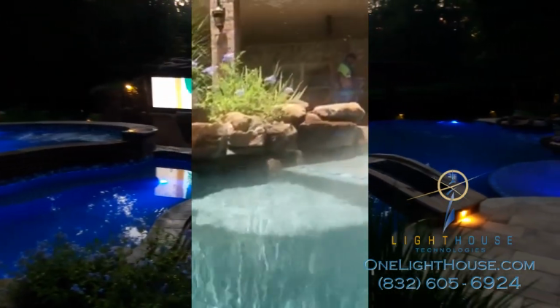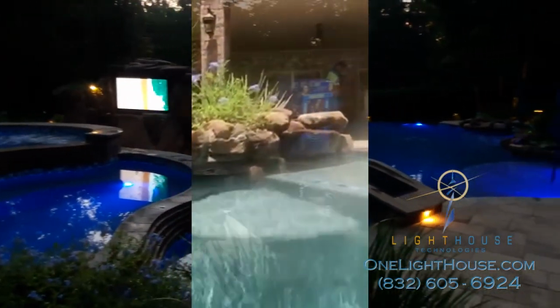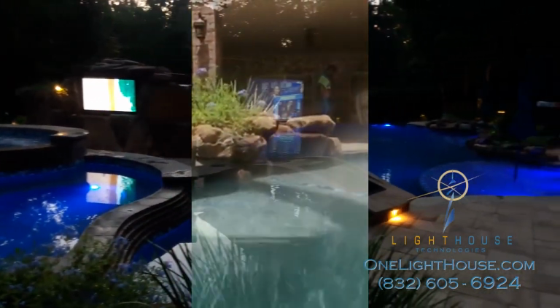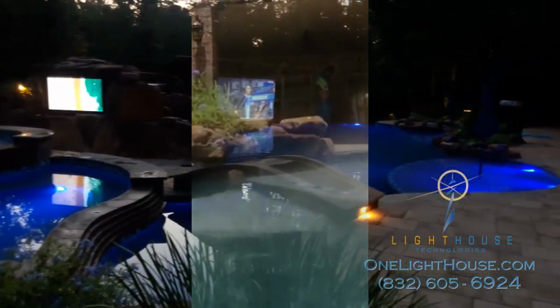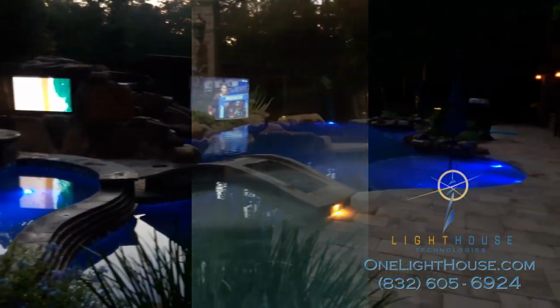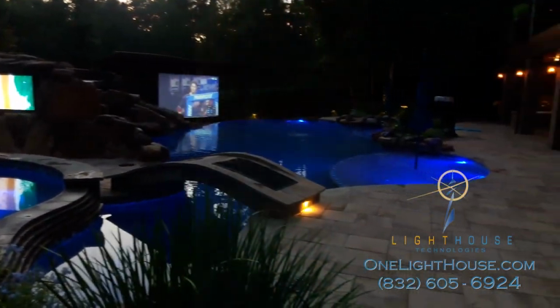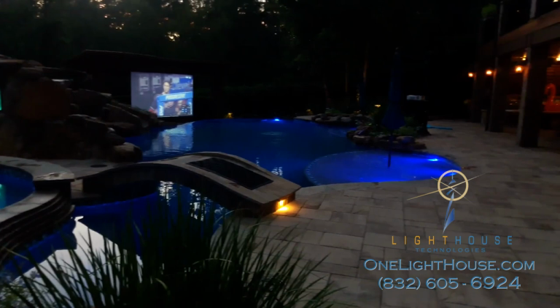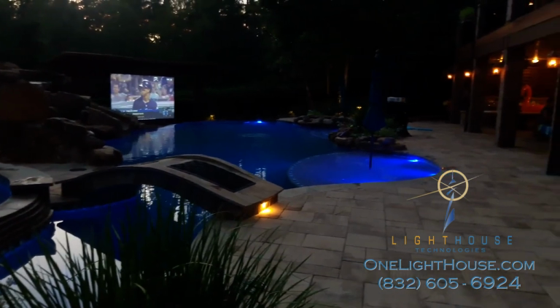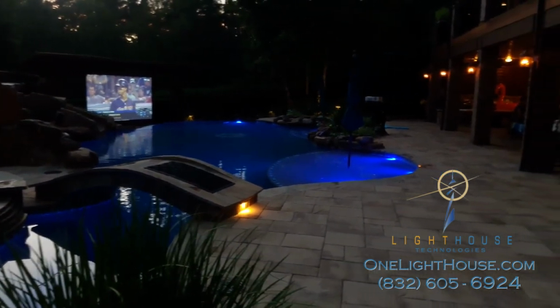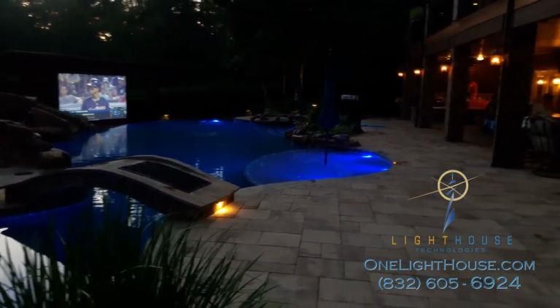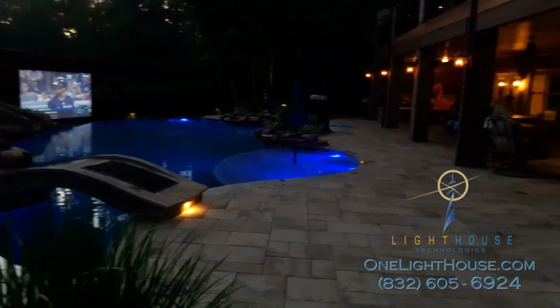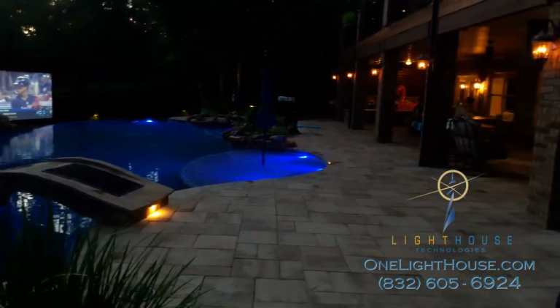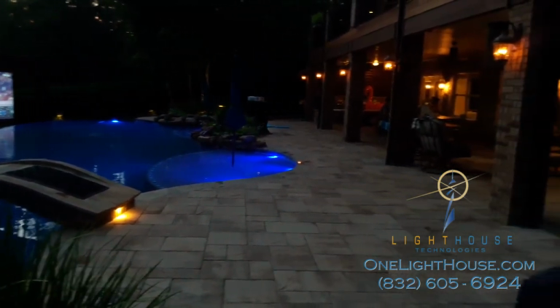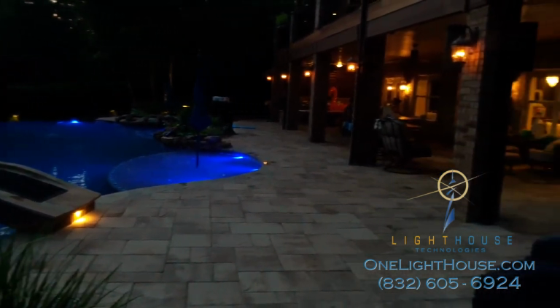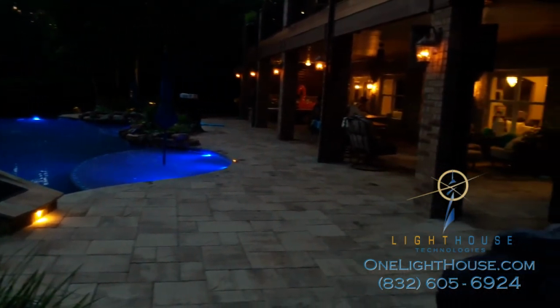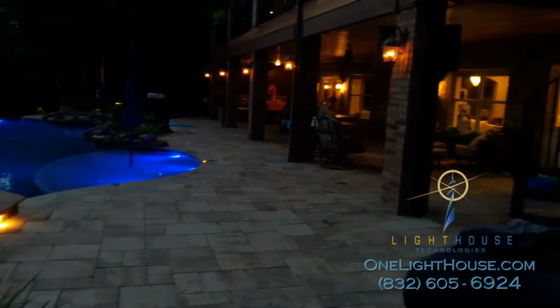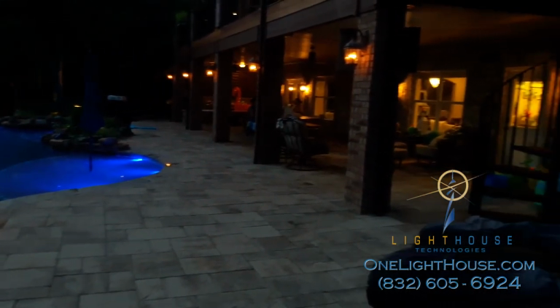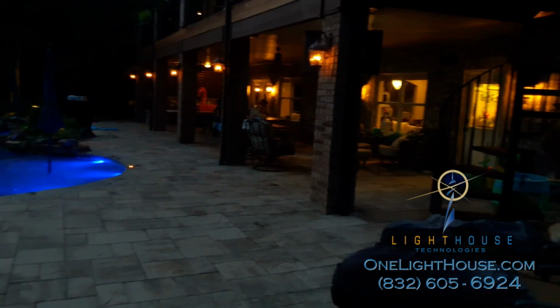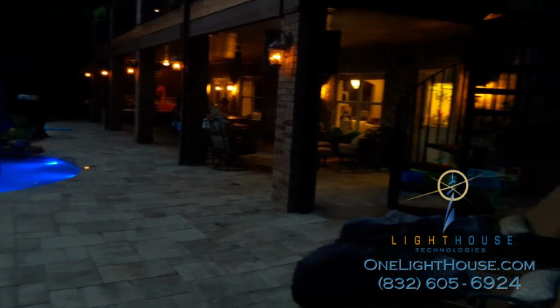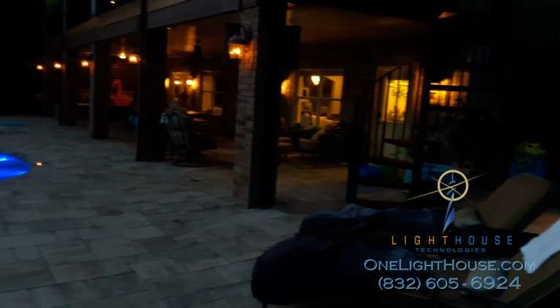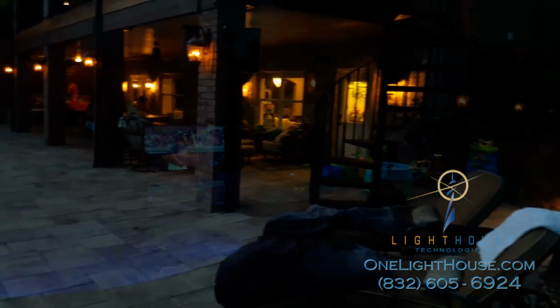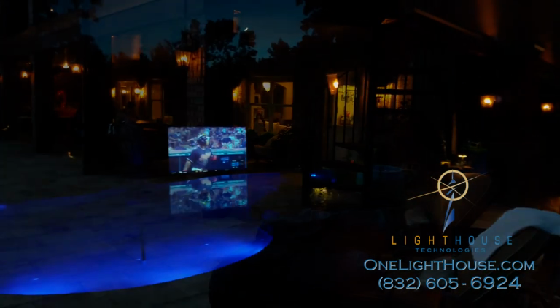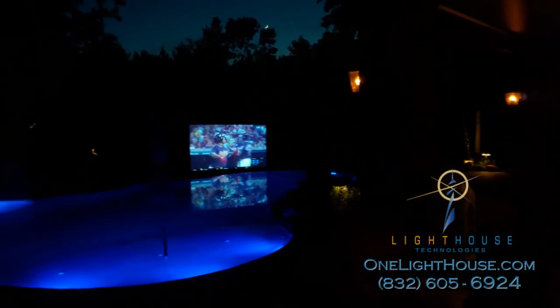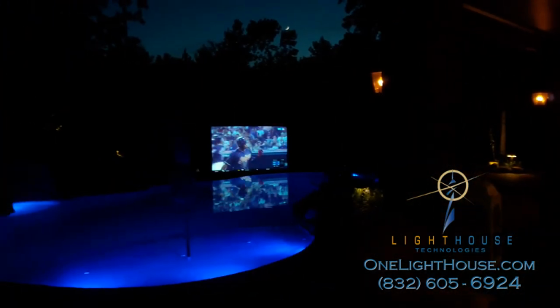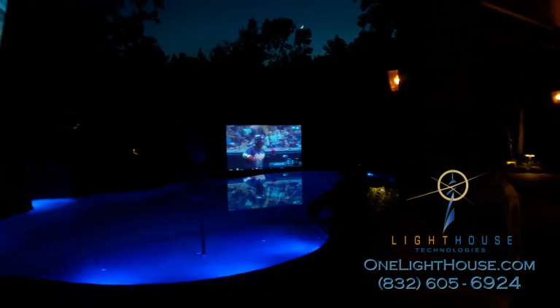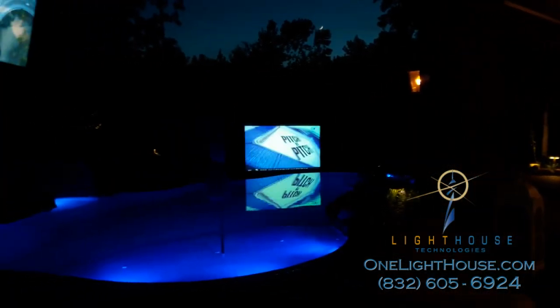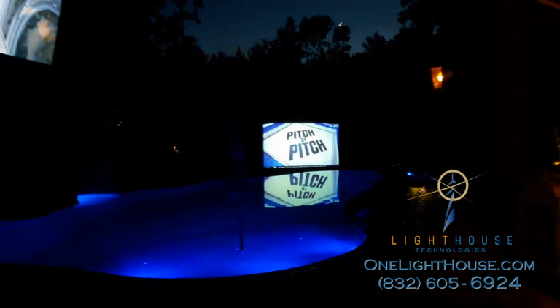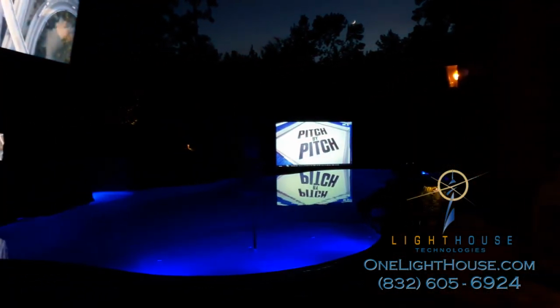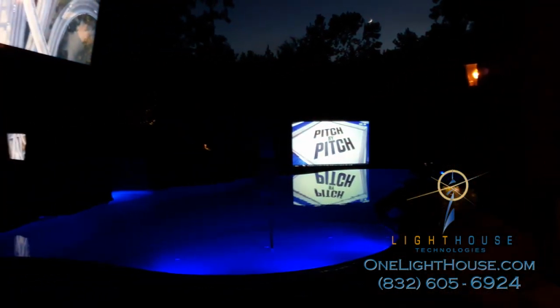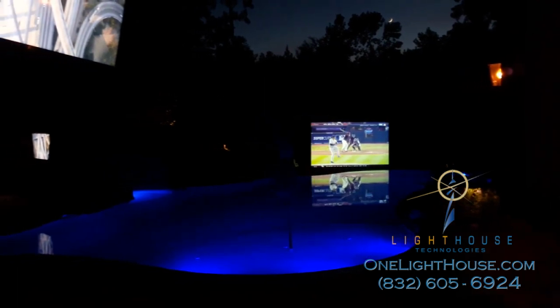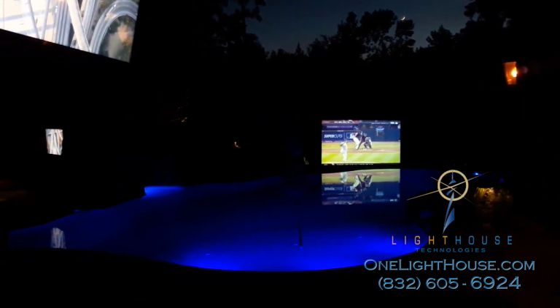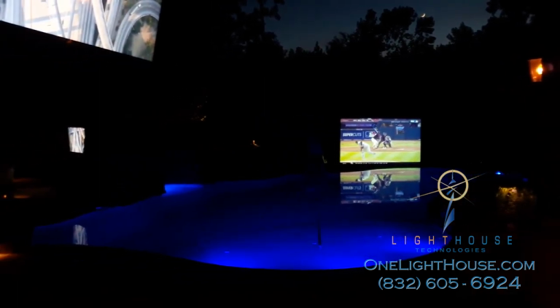We strive to bring you the highest quality in home entertainment, whether you're indoors or outdoors. You can imagine how luxurious it is to be lounging in the hot tub, watching your favorite sports or TV program, while the kids are in the pool watching their movies on the projection screen.